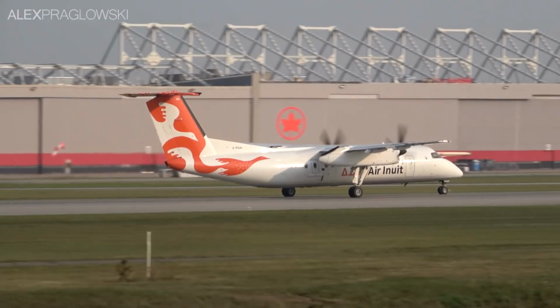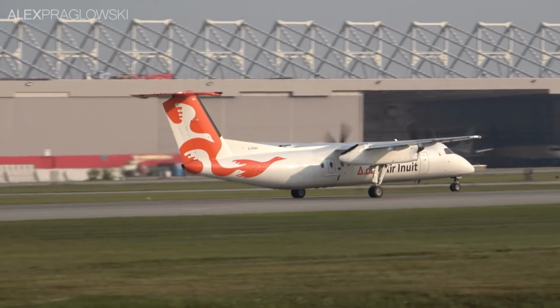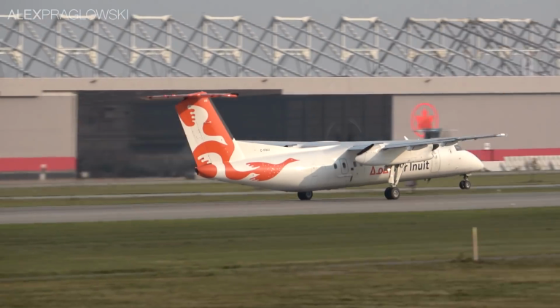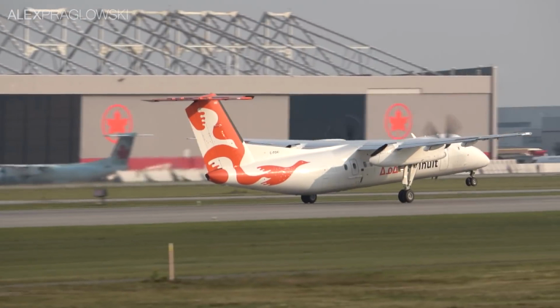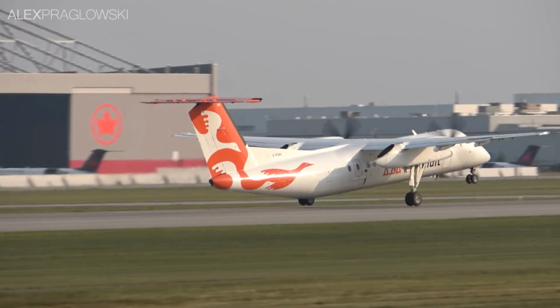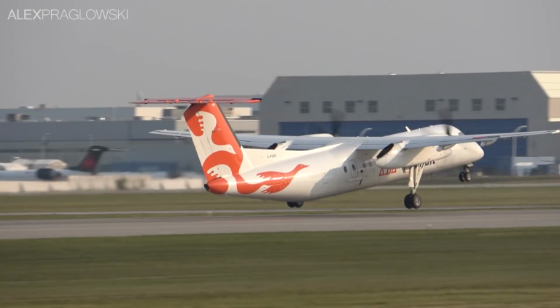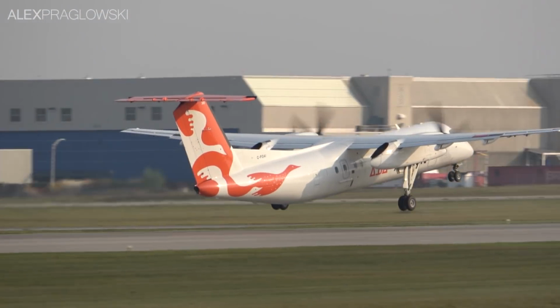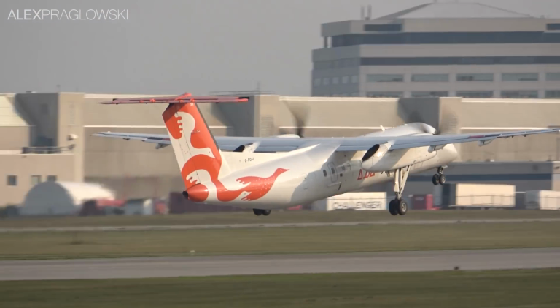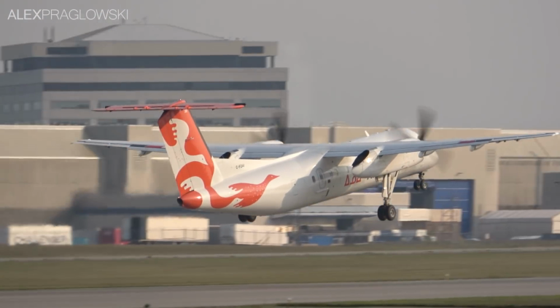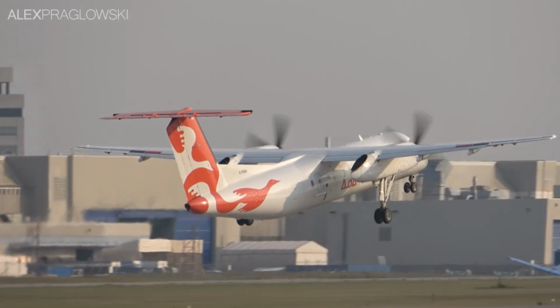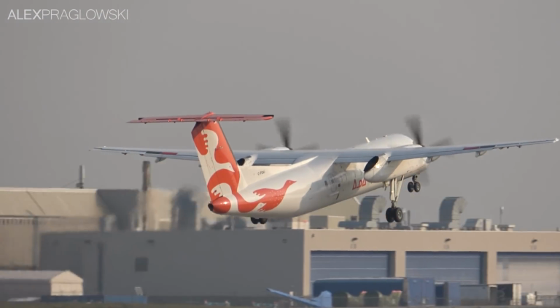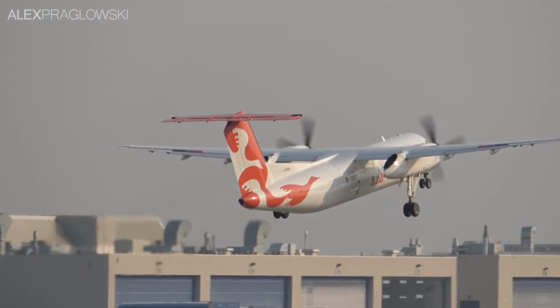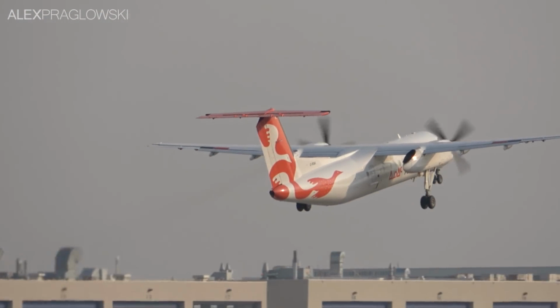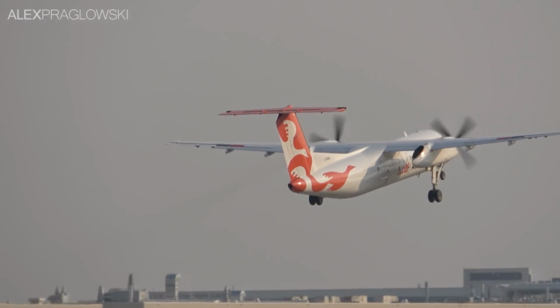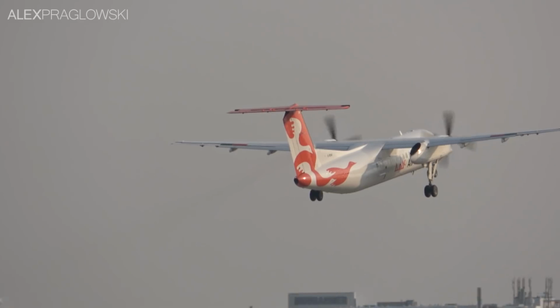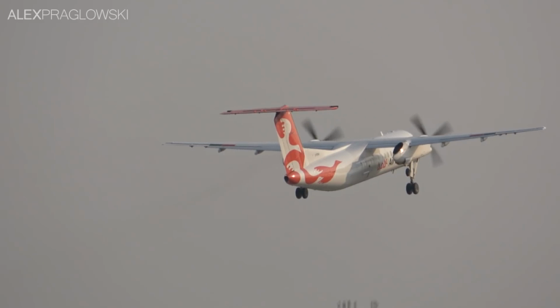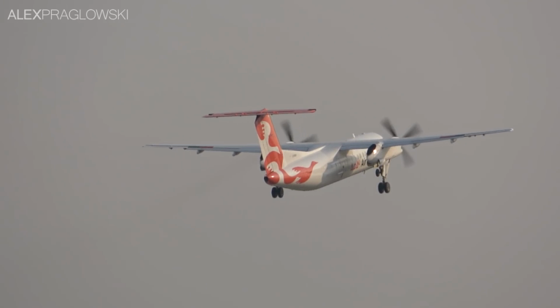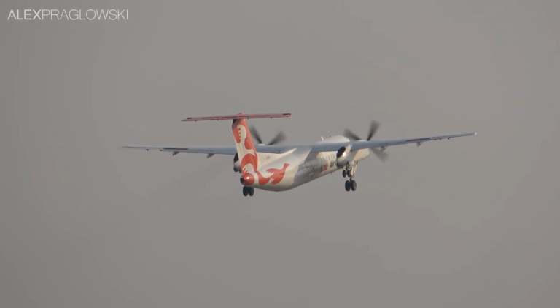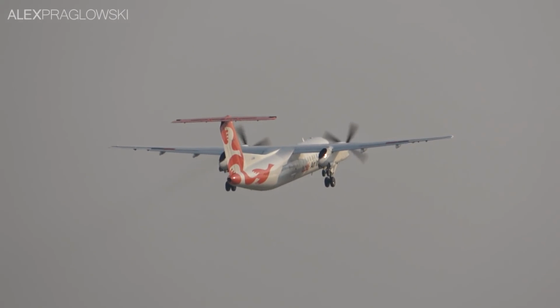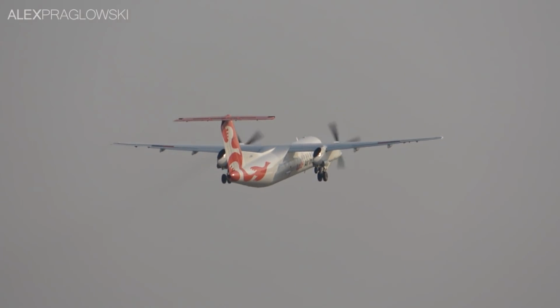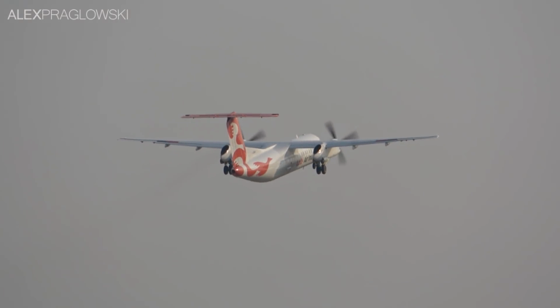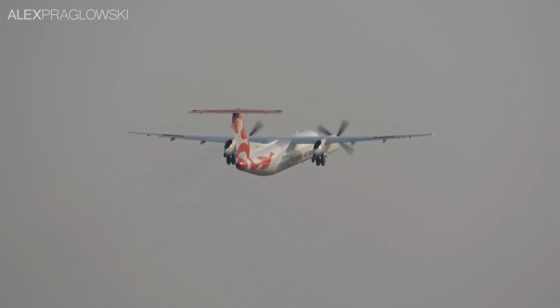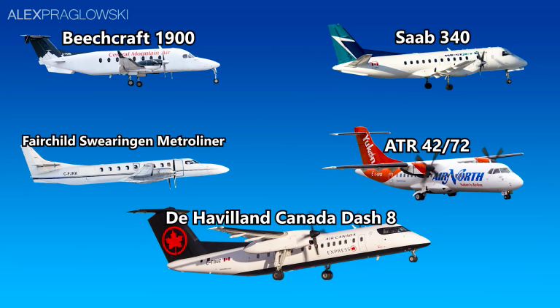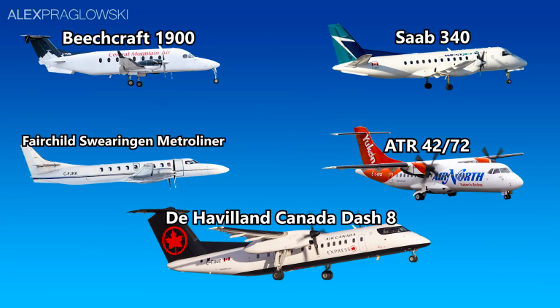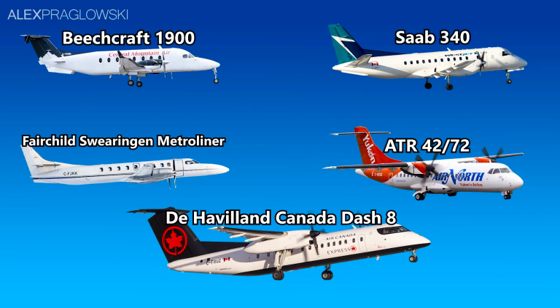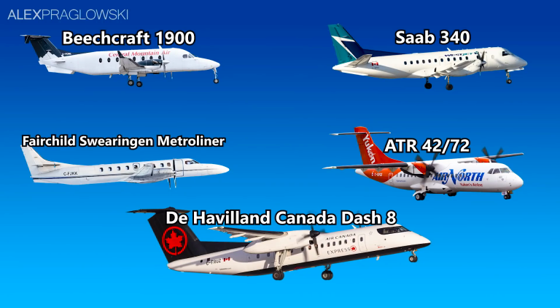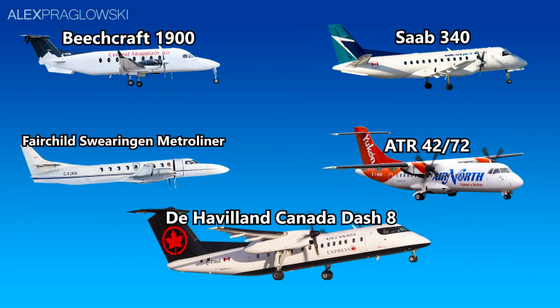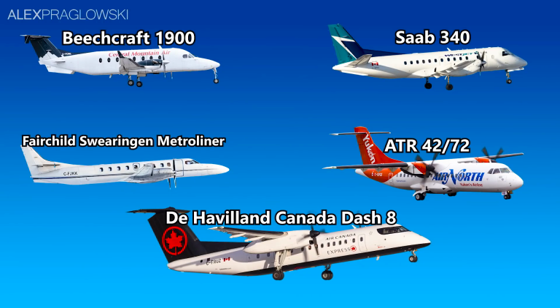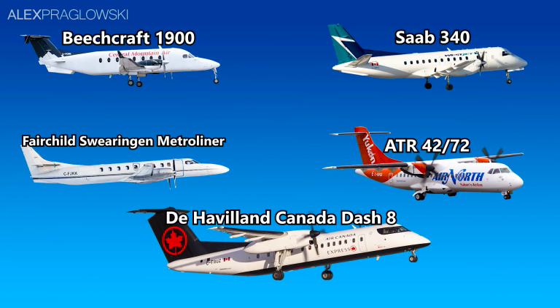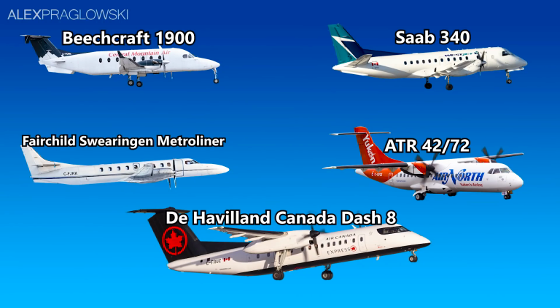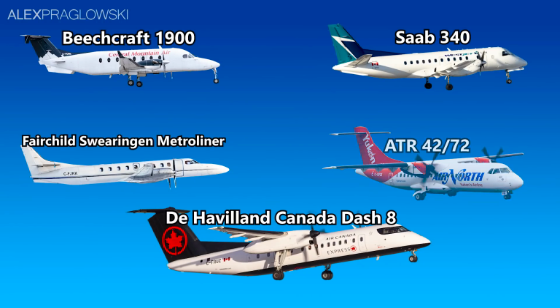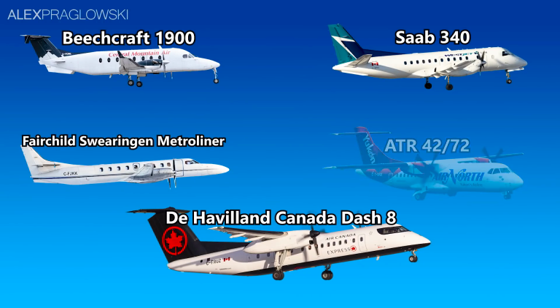Most of these aircraft, though, are now out of production, with the exception of the Dash 8 400, where production is currently paused, and the ATR 42 and 72 600s.